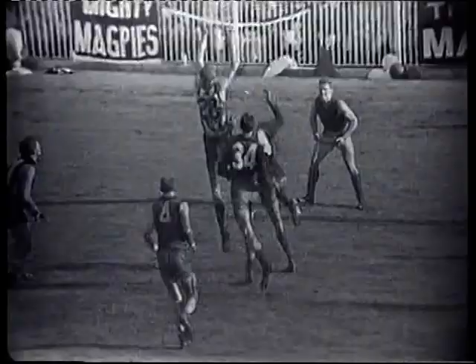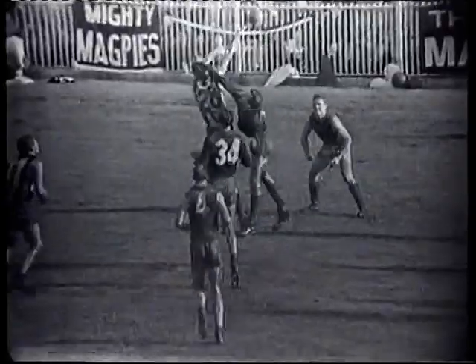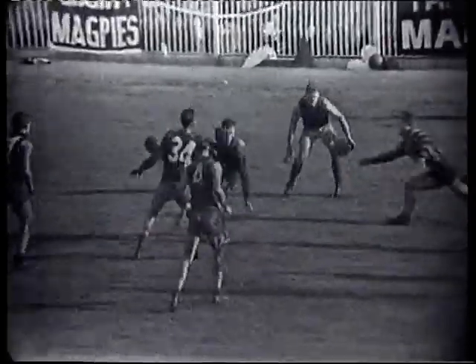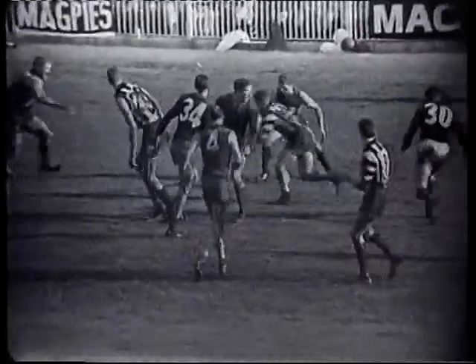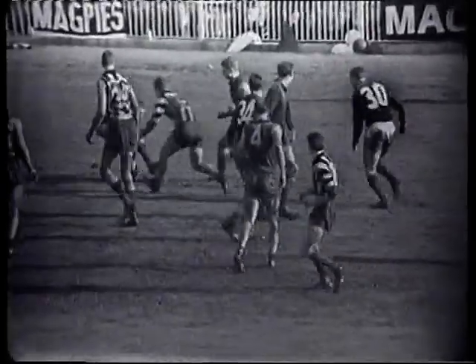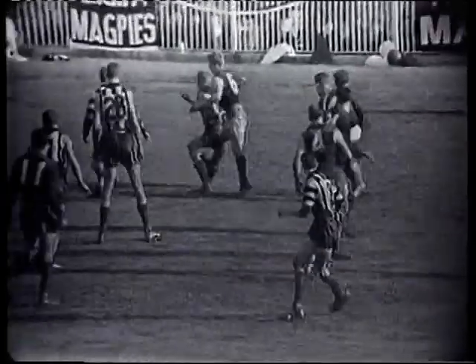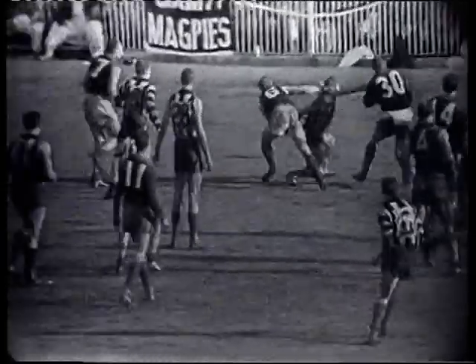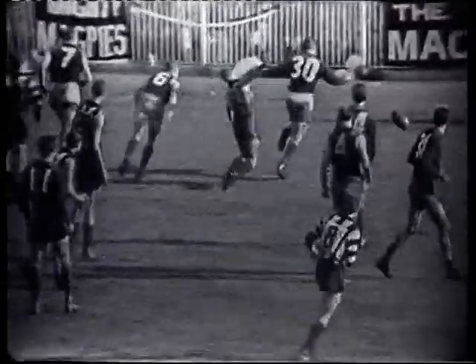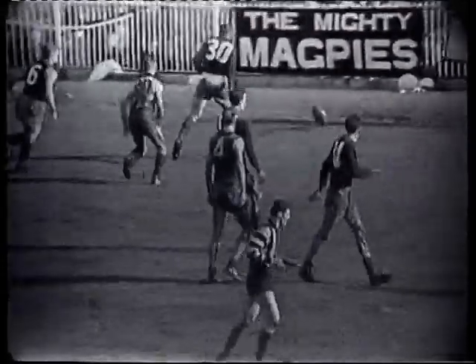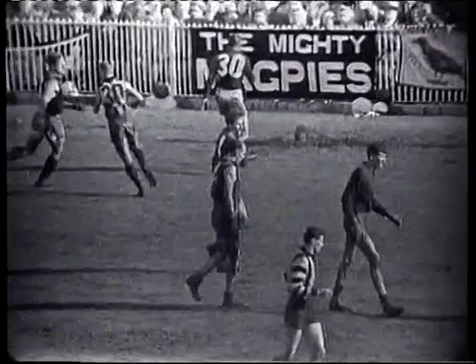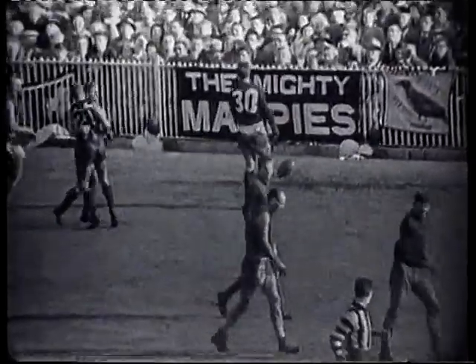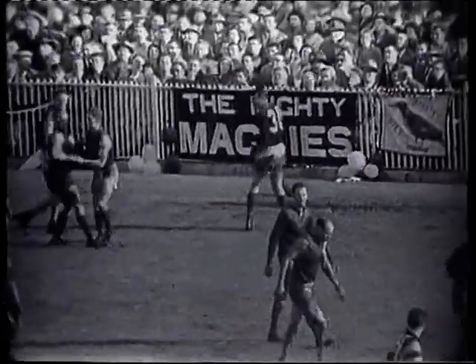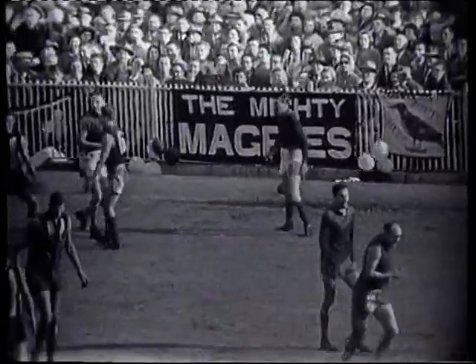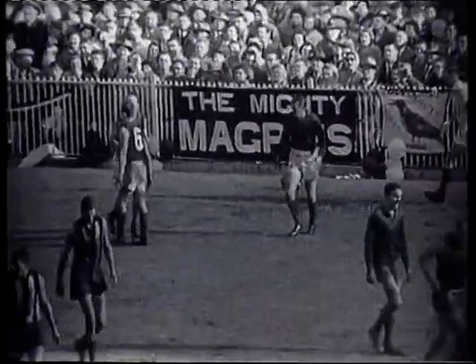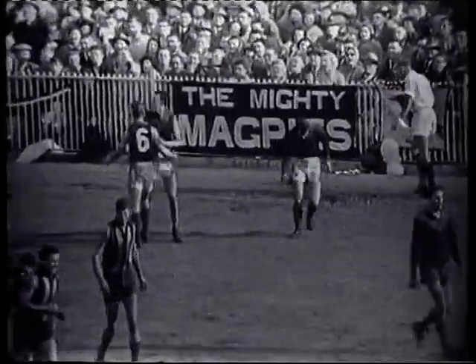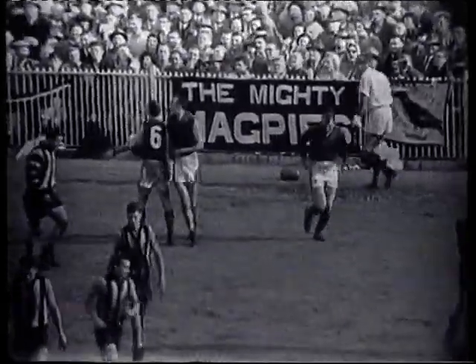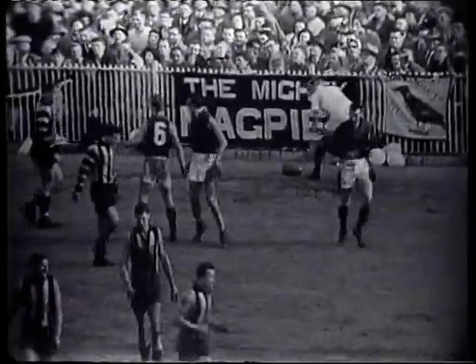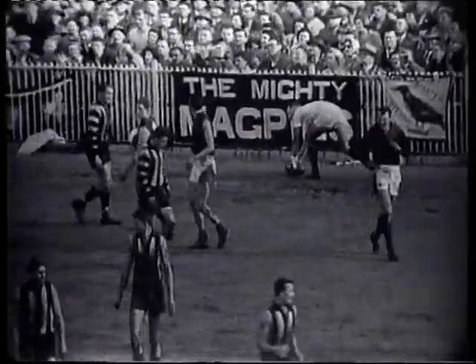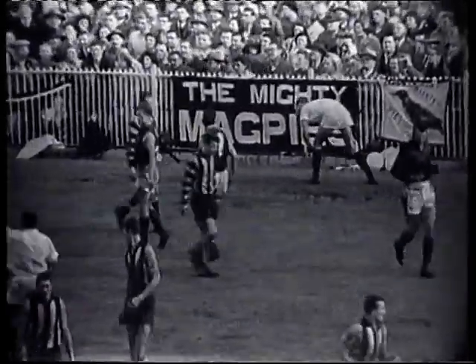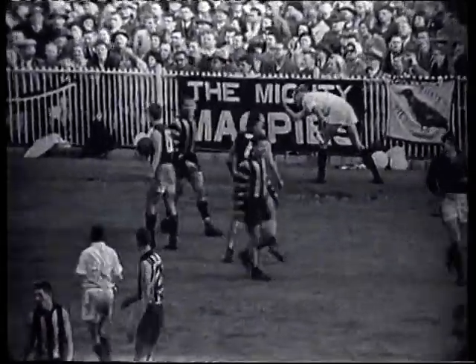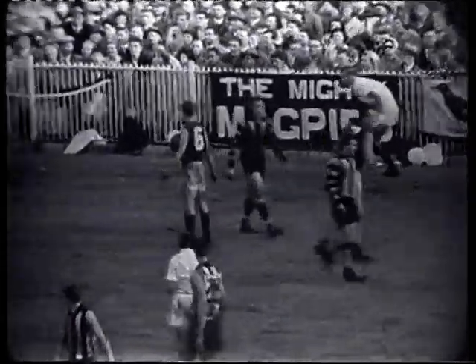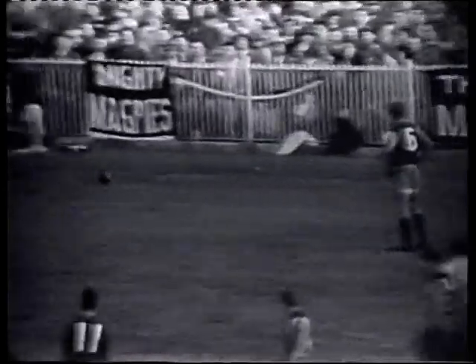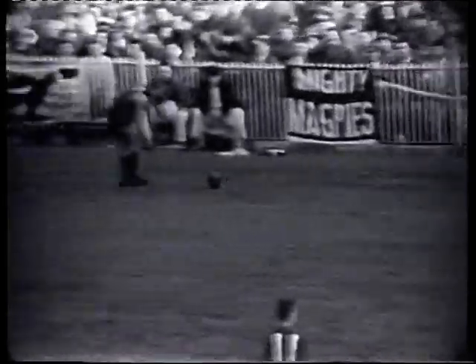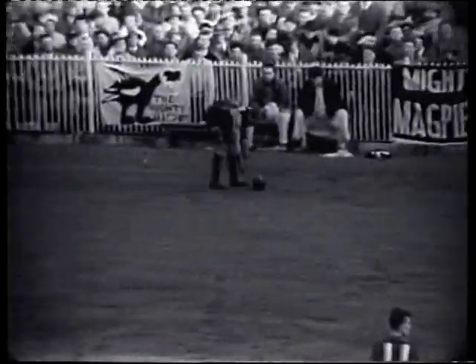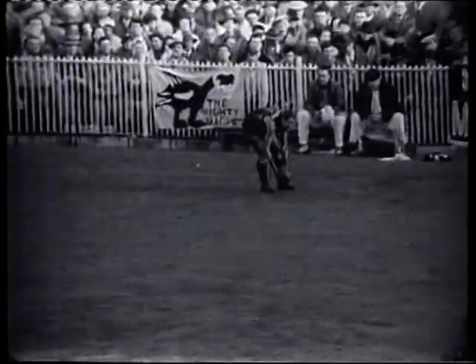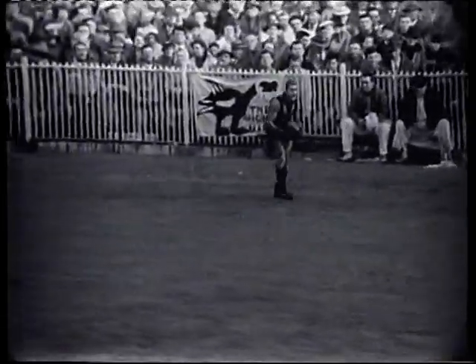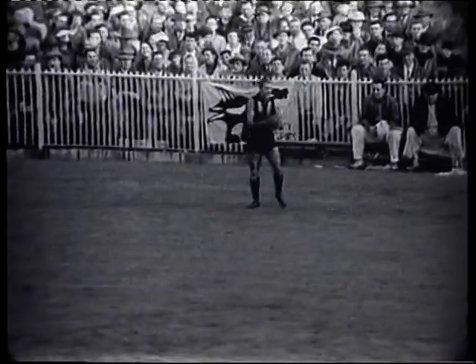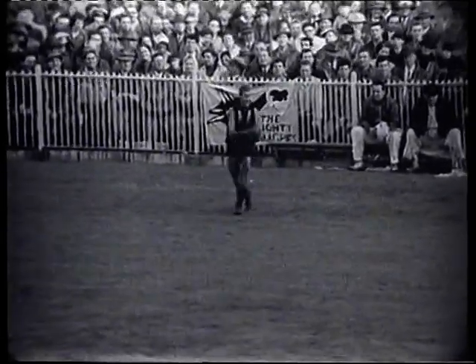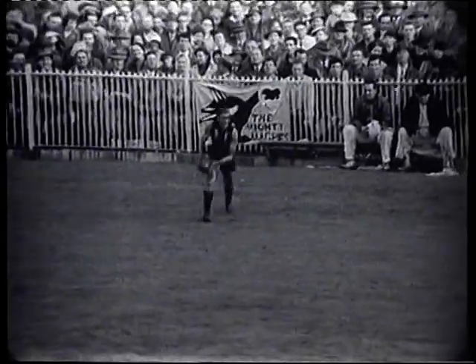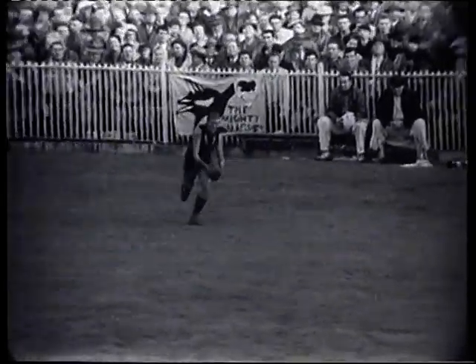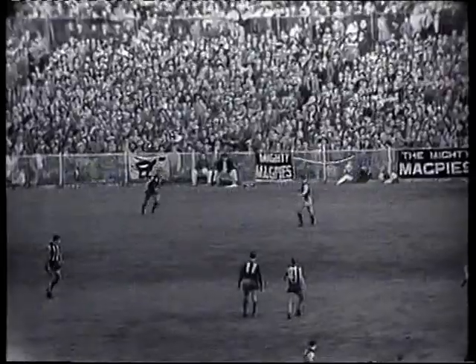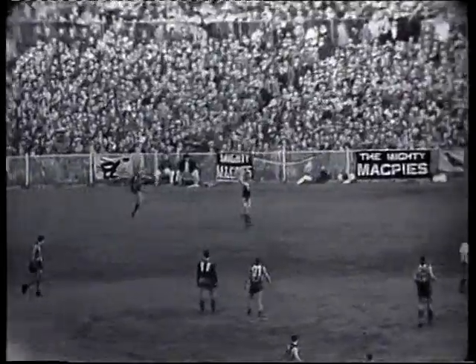Every player seems to be on the other side of the ground. Unfortunately it's developing into a bit of a scramble. It's a pity really for a big crowd such as this — they got good value for their money last week, but I'm afraid they're not getting it today.